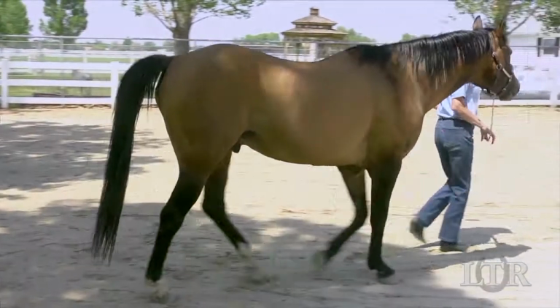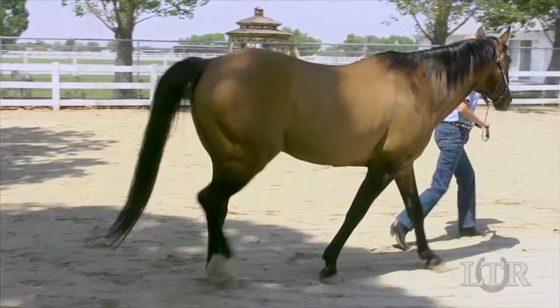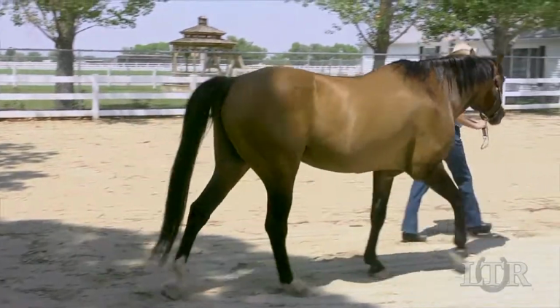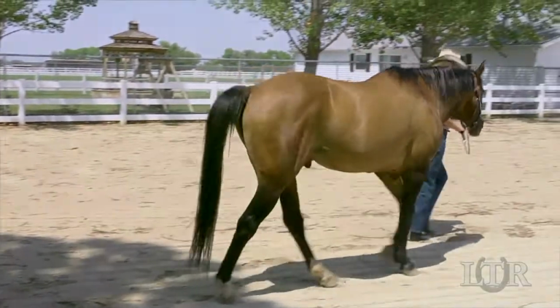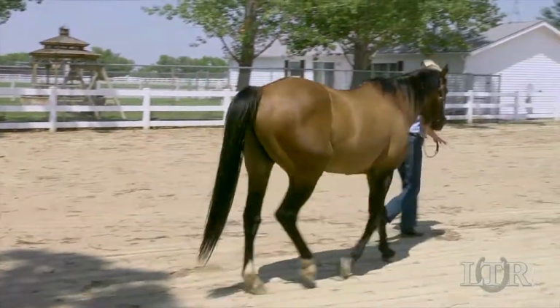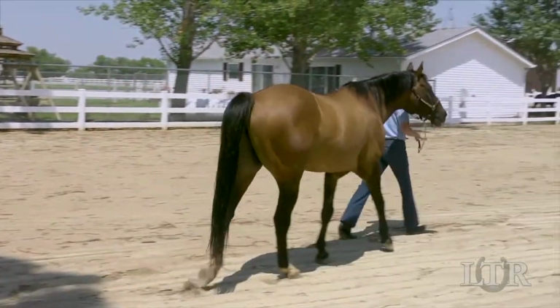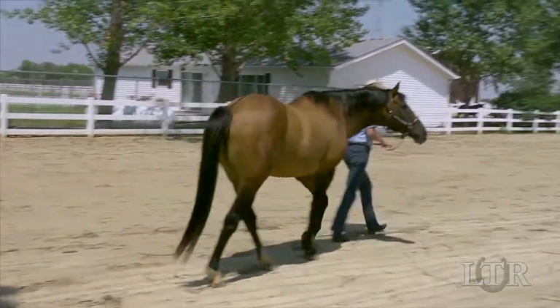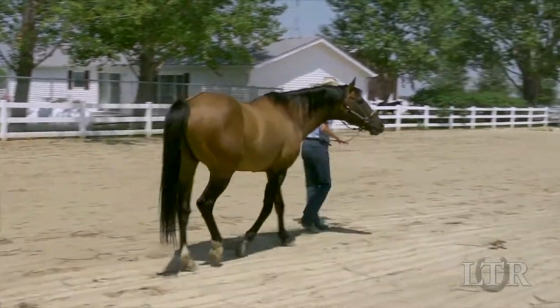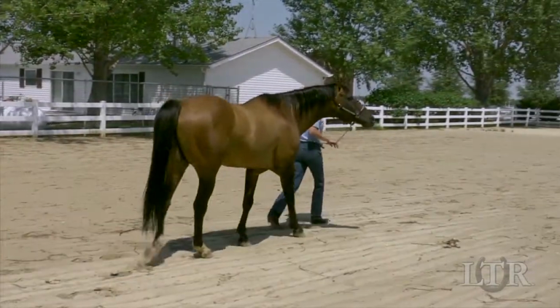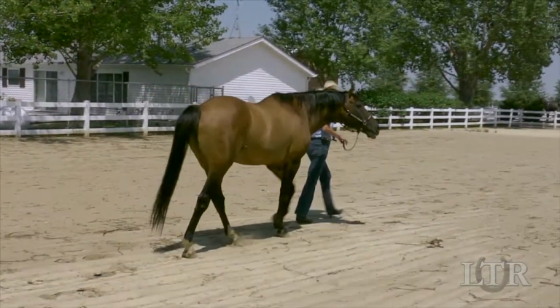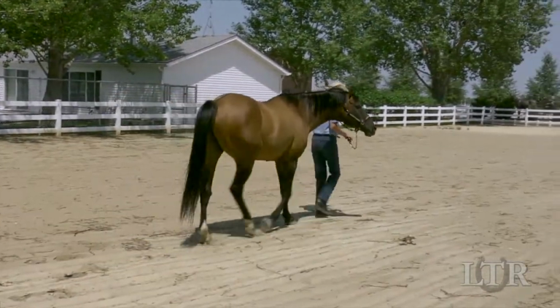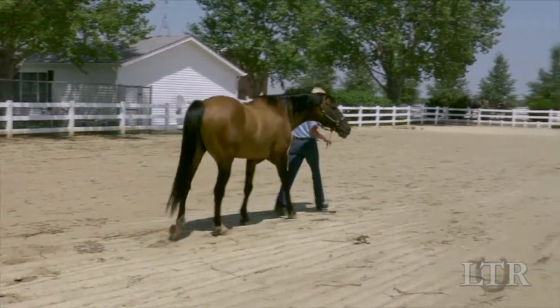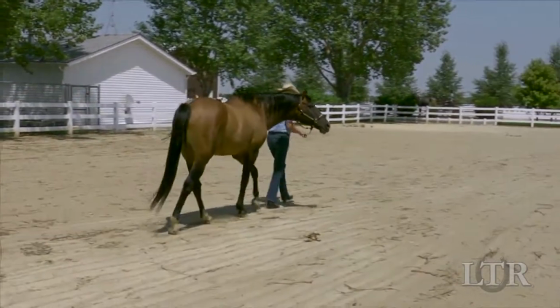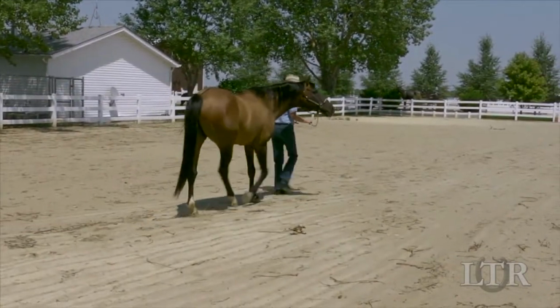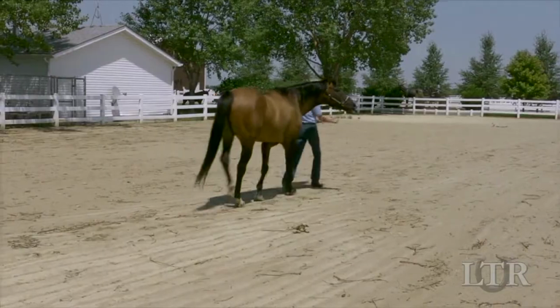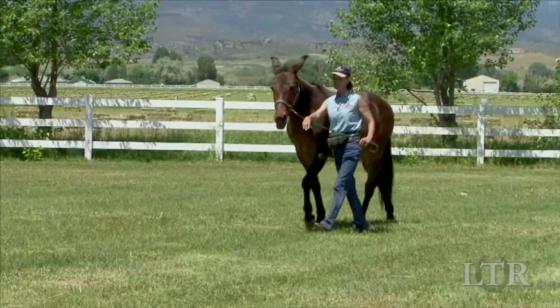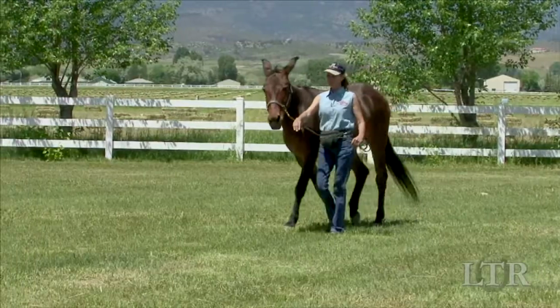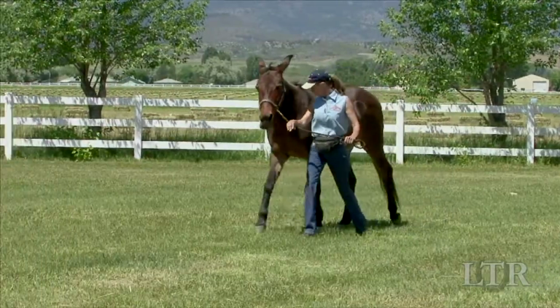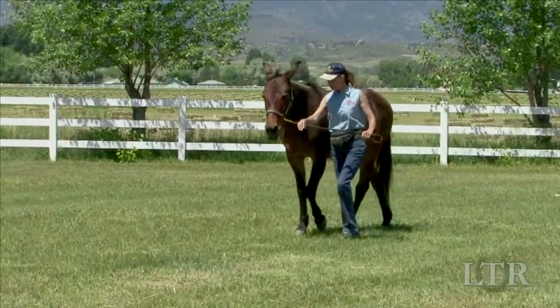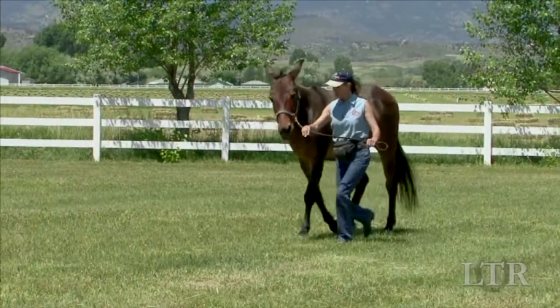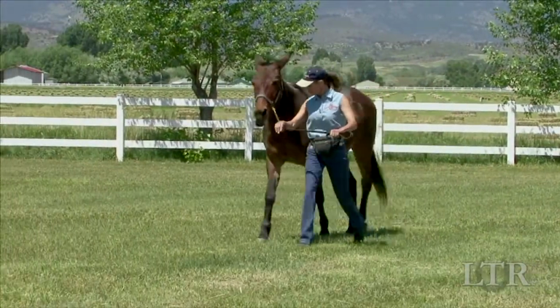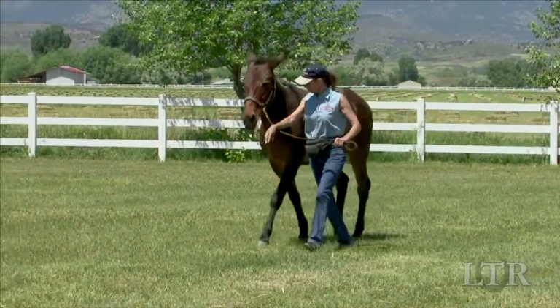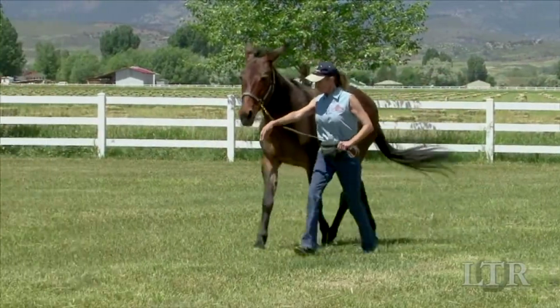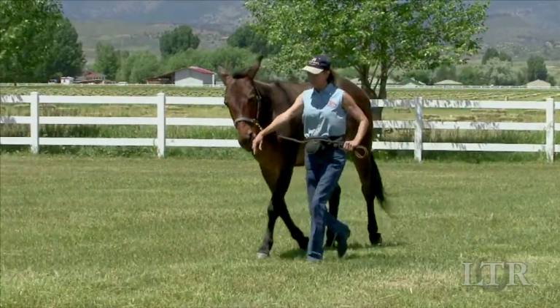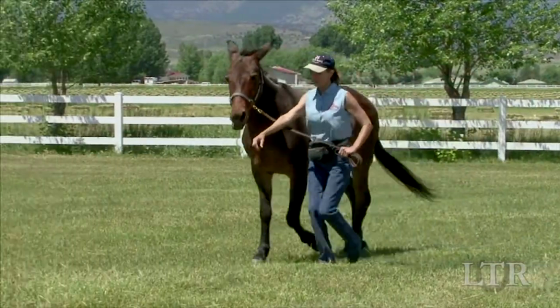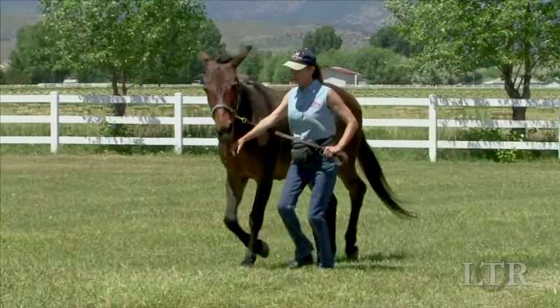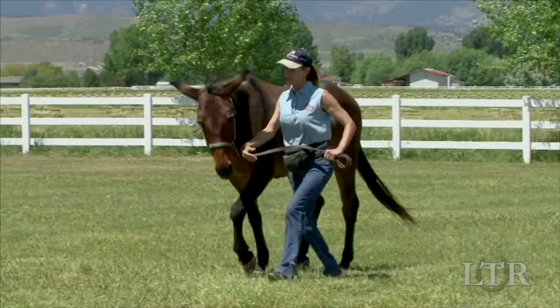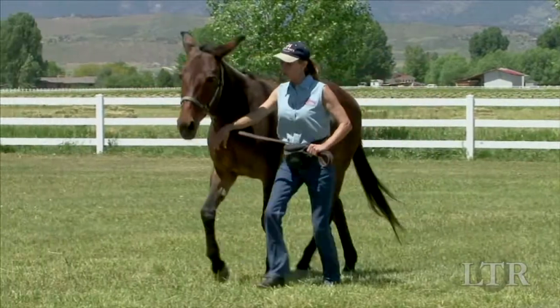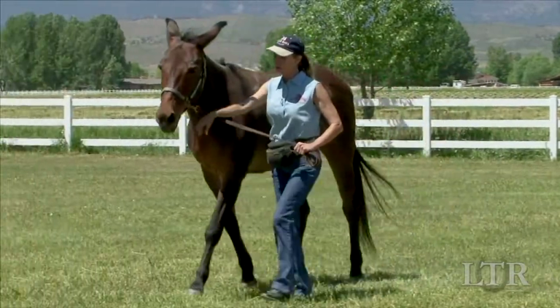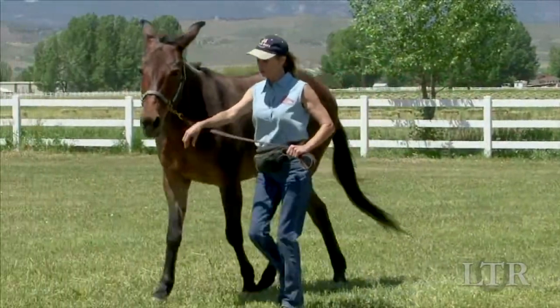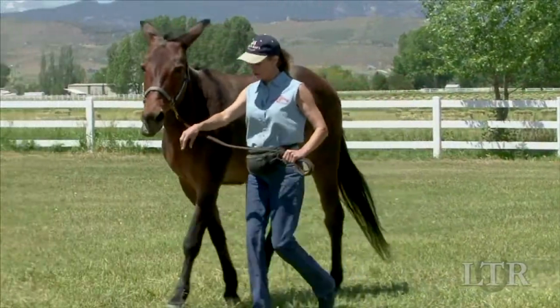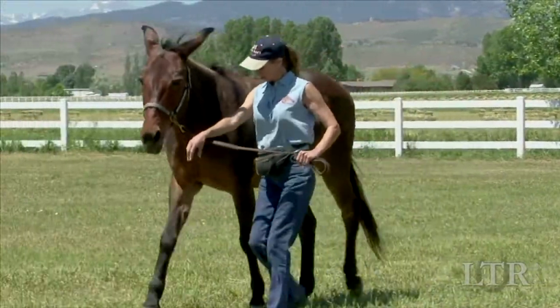The equine term flat work refers to work done on flat ground with no obstacles. Leading training on the flat ground is used to build strength in good equine posture for symmetrical muscle development.